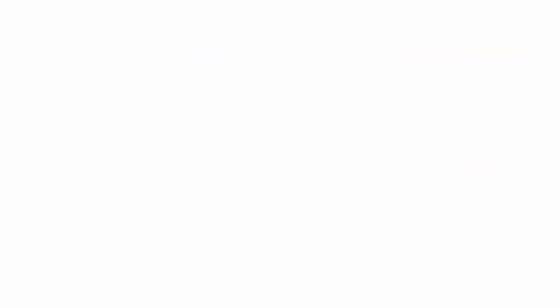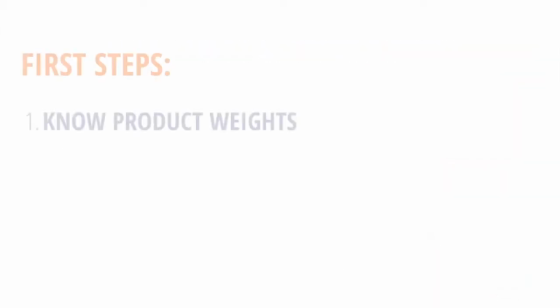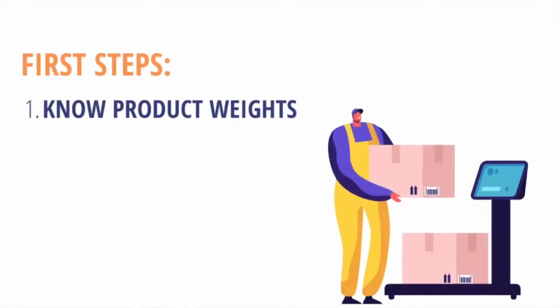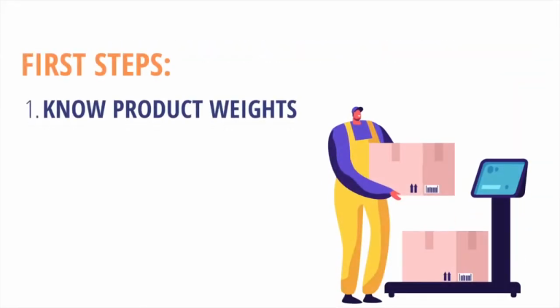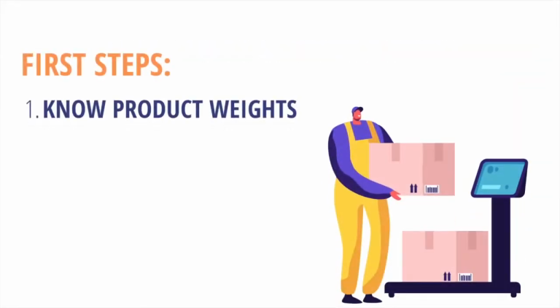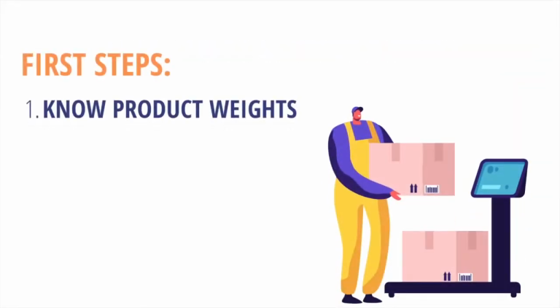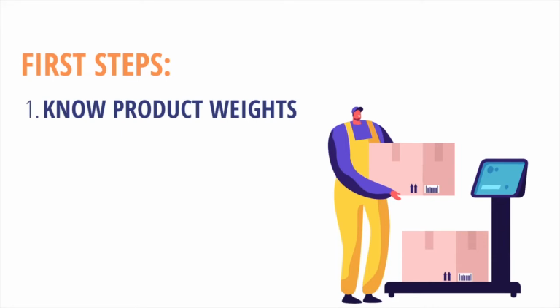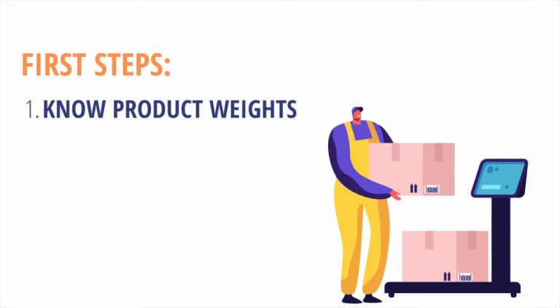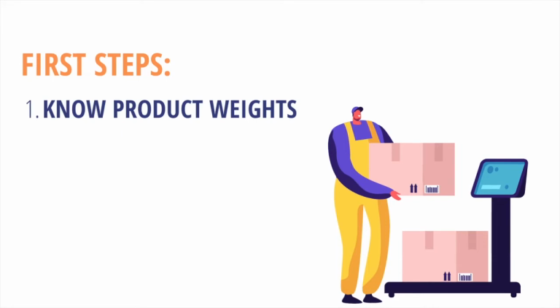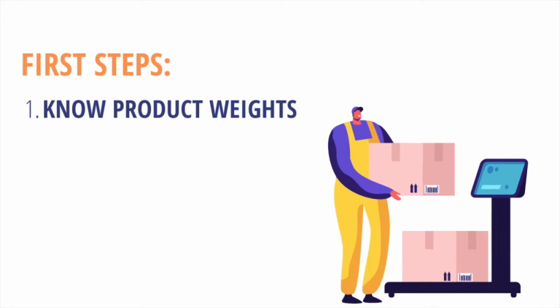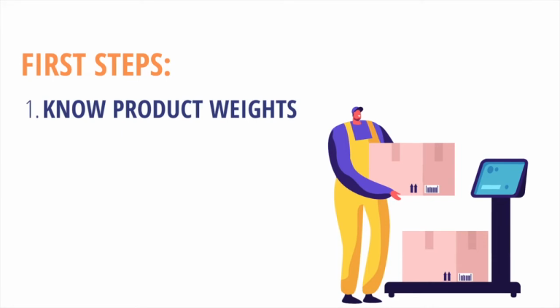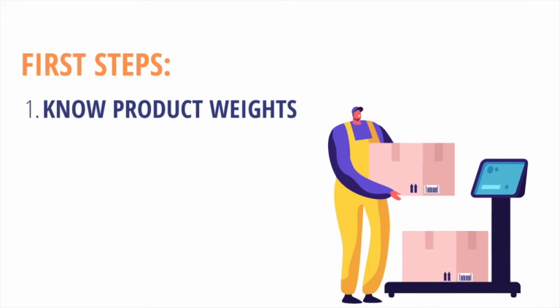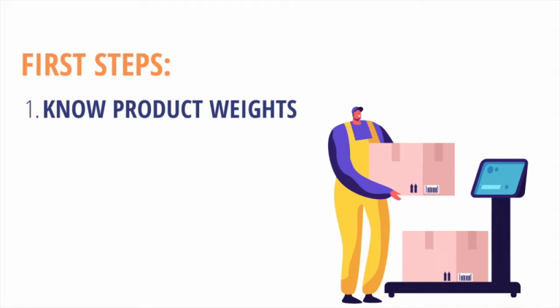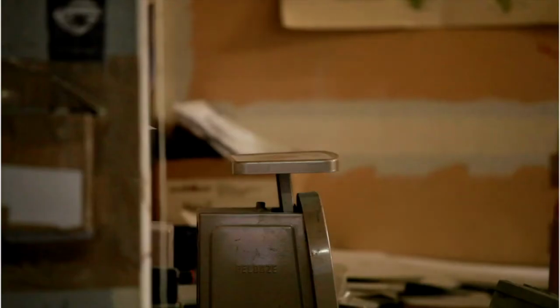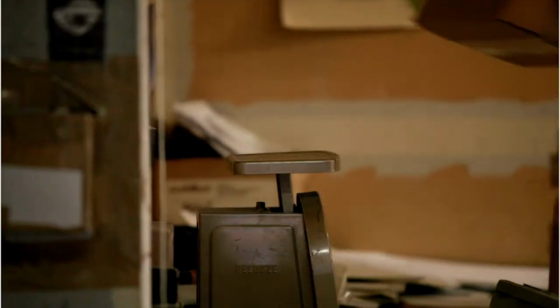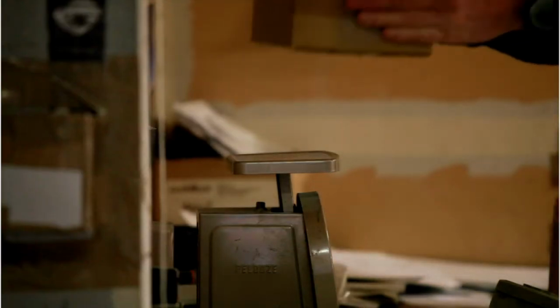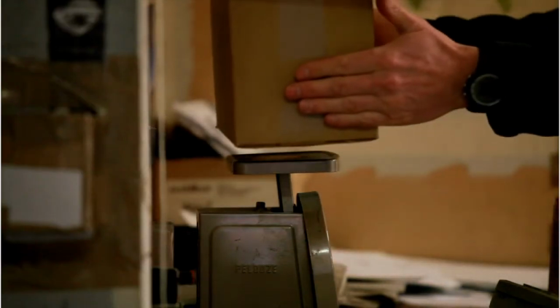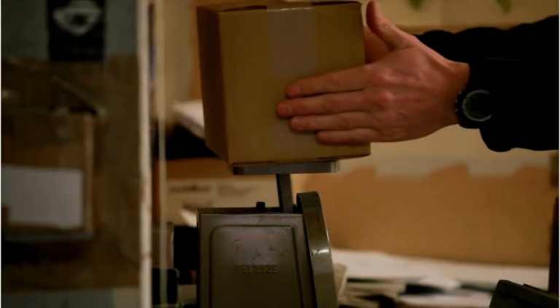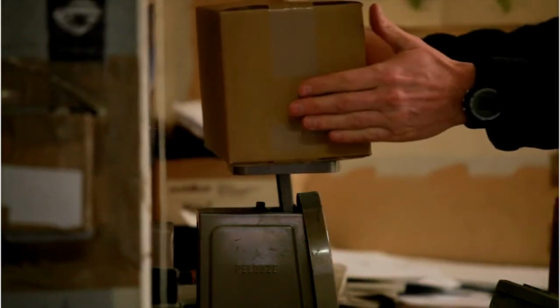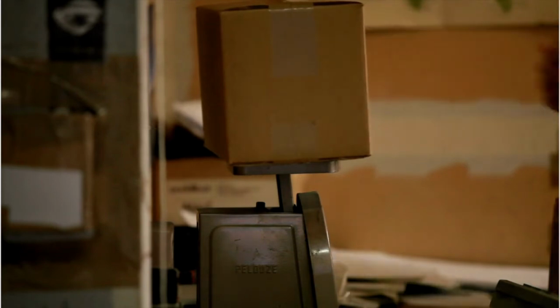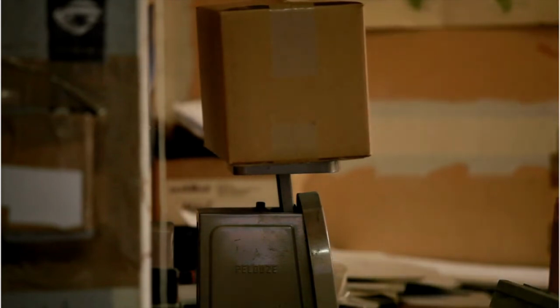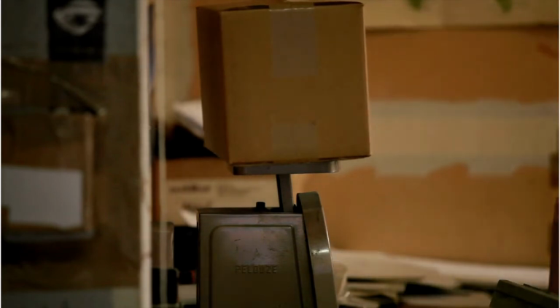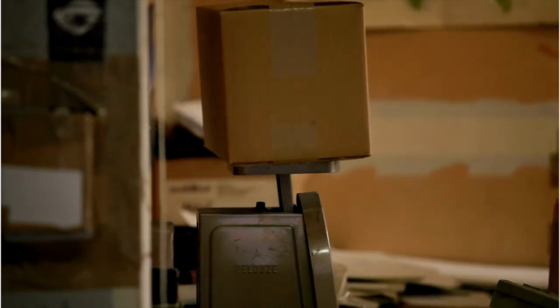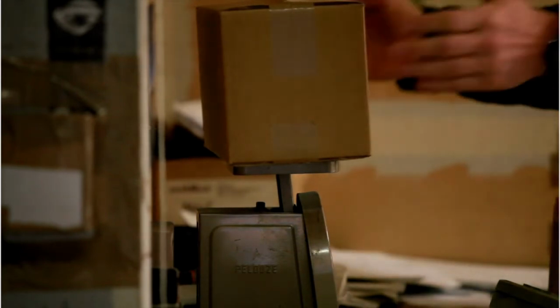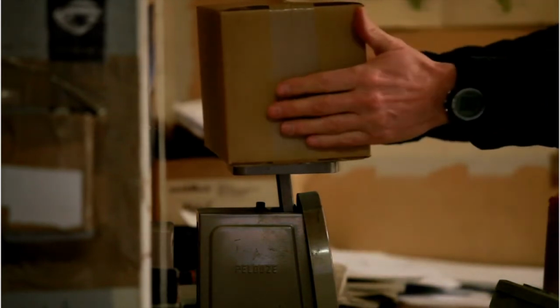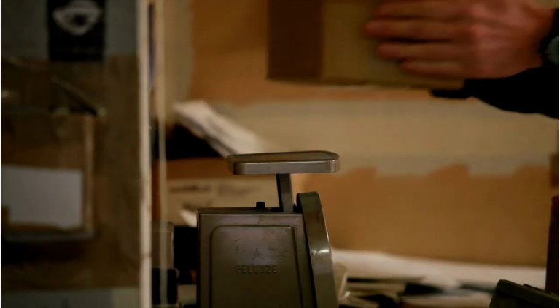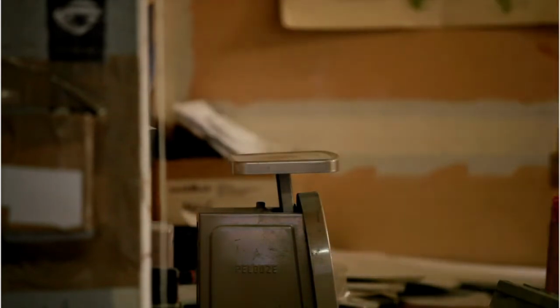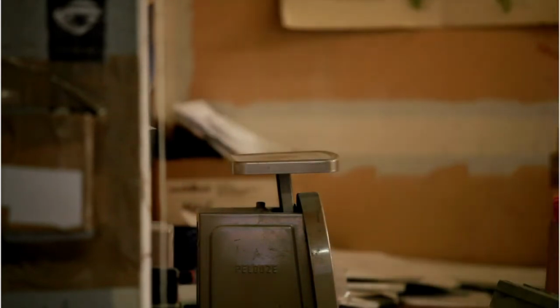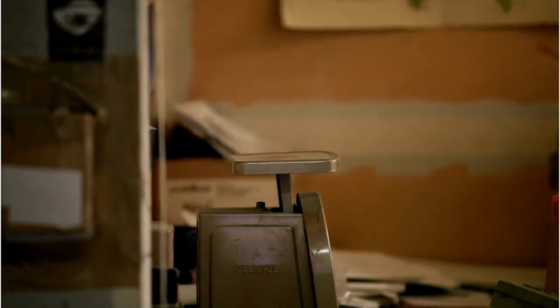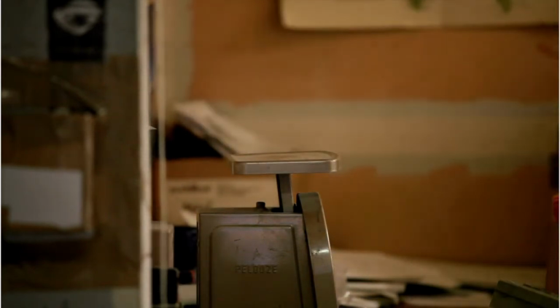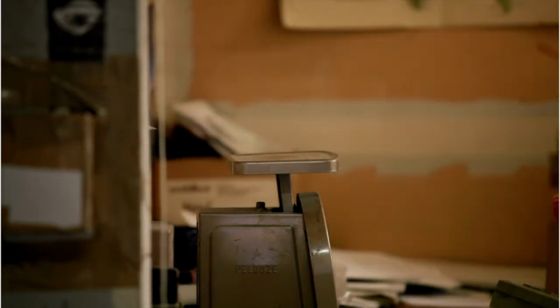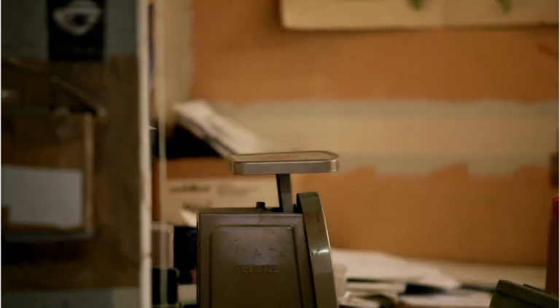First steps when planning for fulfillment. One: get your product weights. Knowing your product weights will allow you to obtain accurate shipping rates, and it is also the industry standard of how fulfillment companies will provide quotes for your campaign.